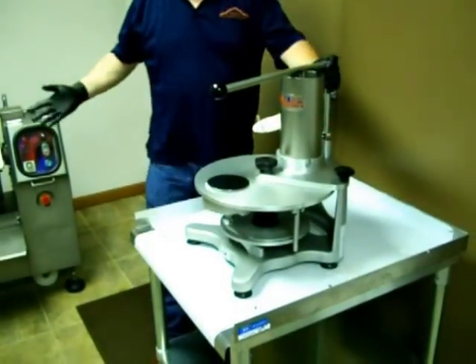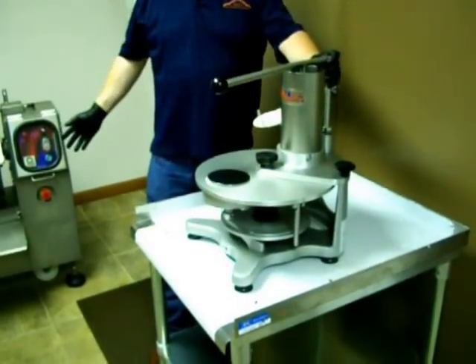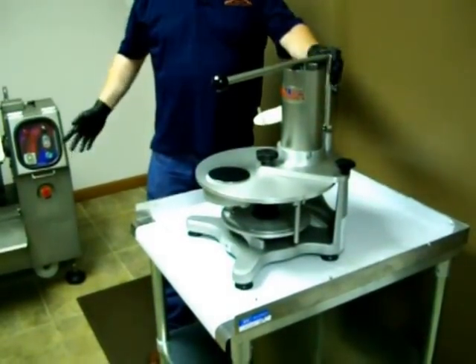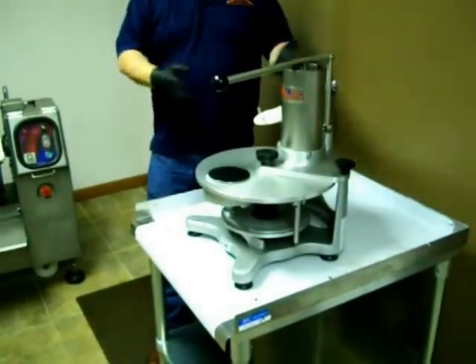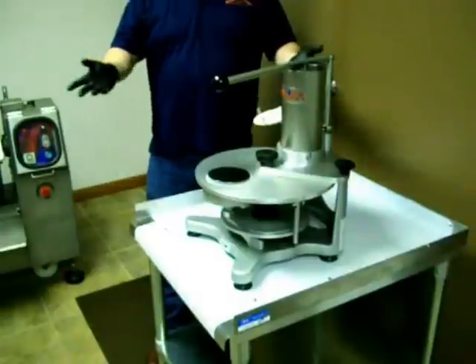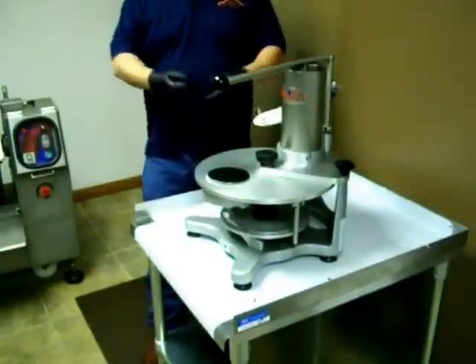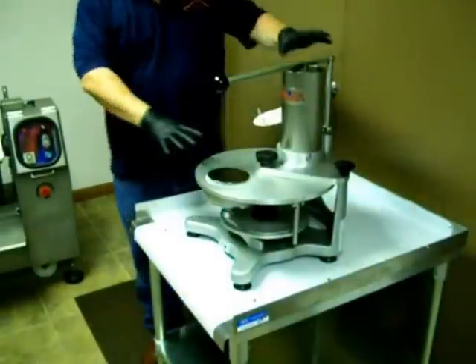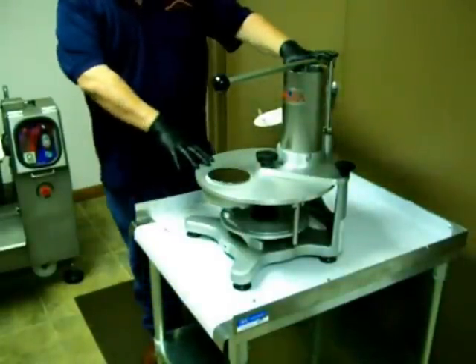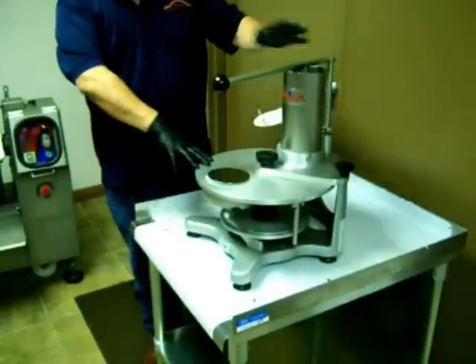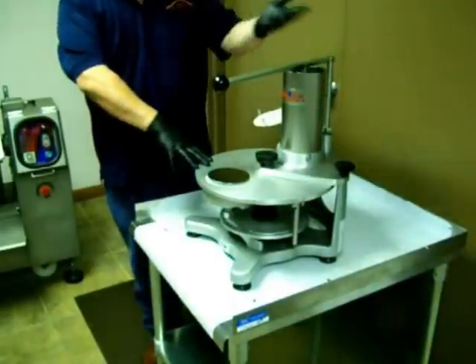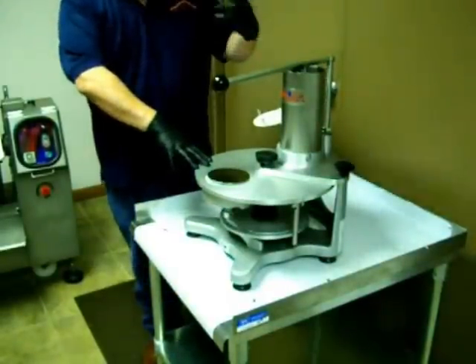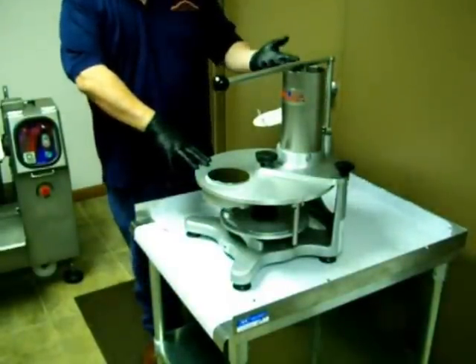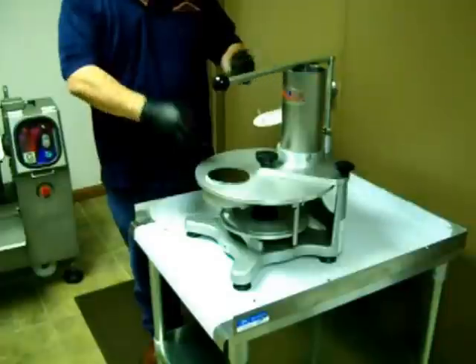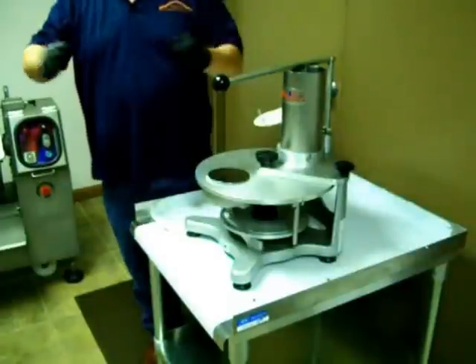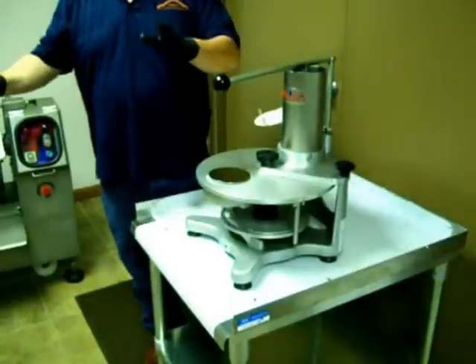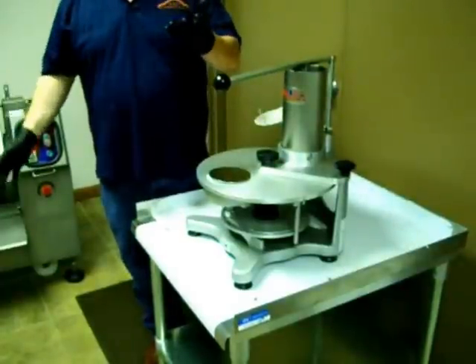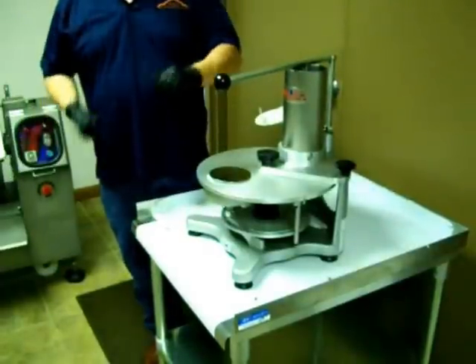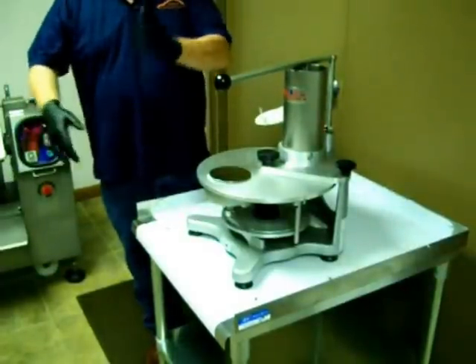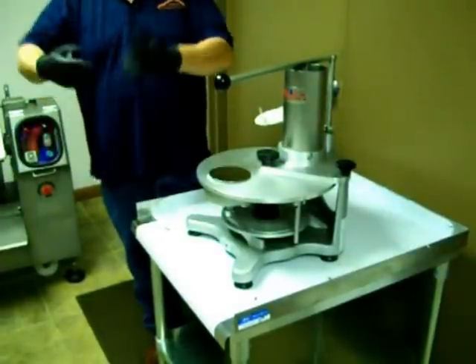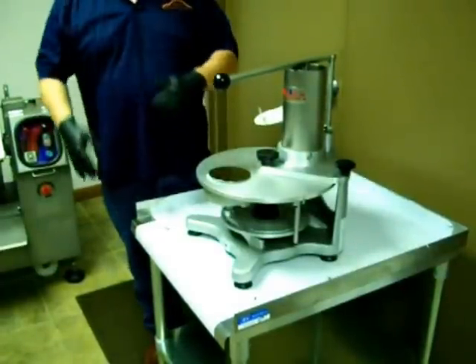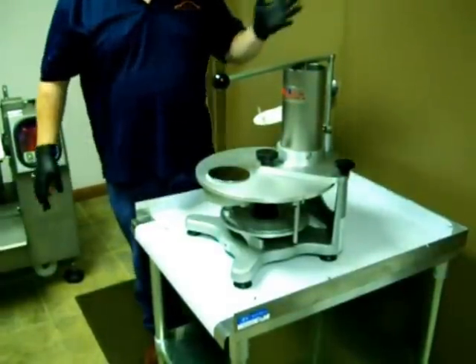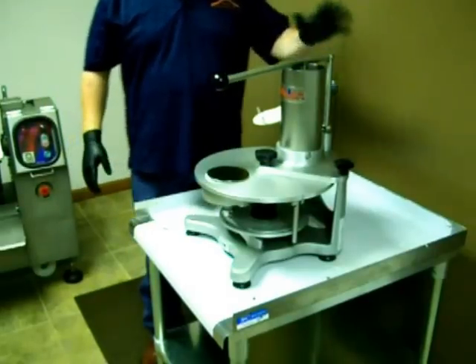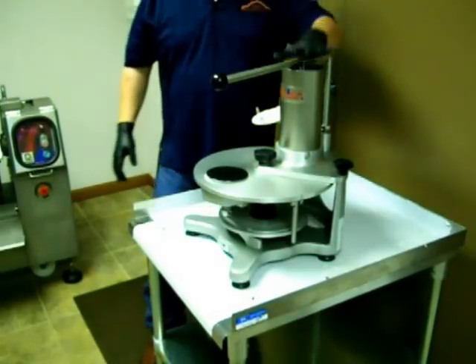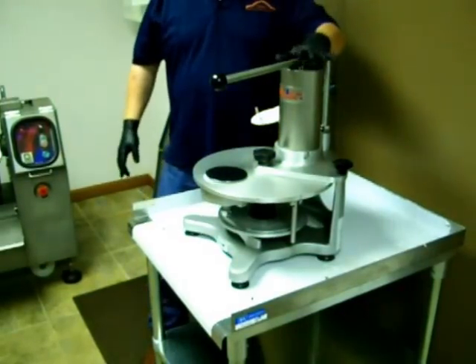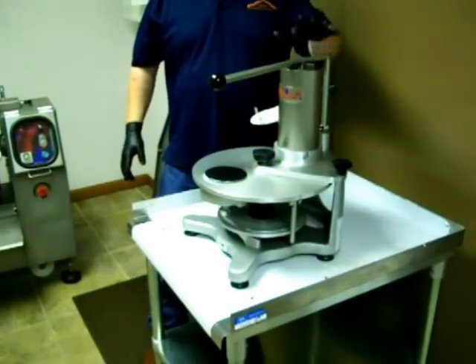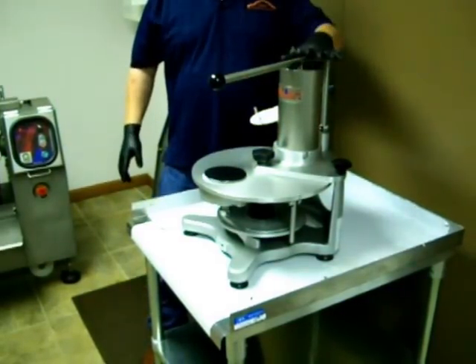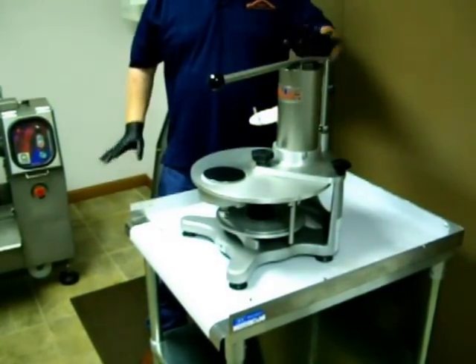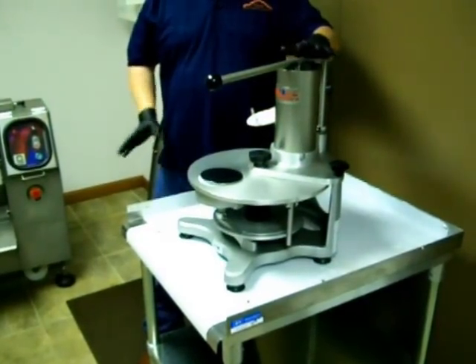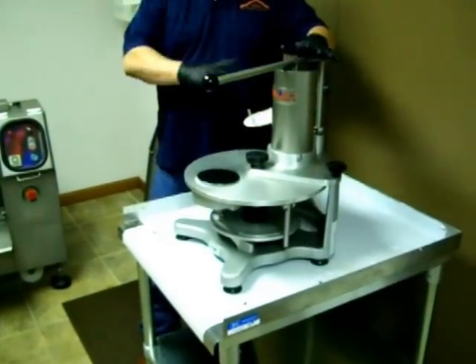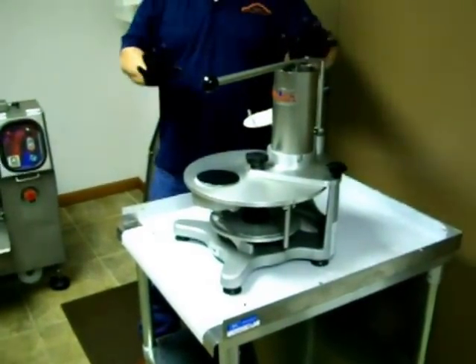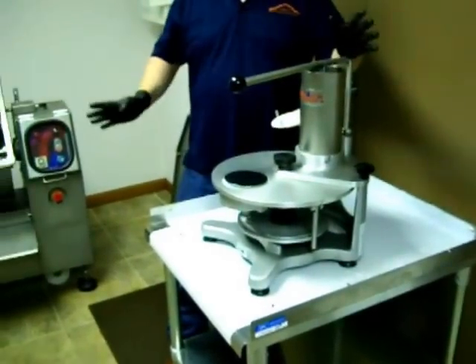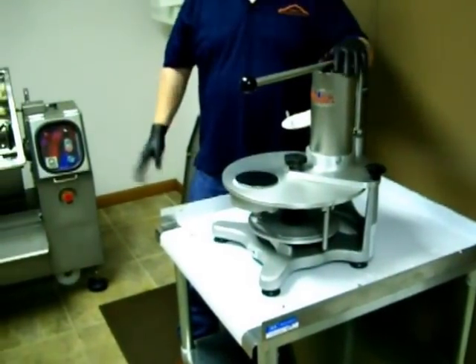And that's fully assembled. Same thing to clean it — you just take it down to the base like we did when we put it back together. Everything is washable; you can throw it in the sink. It literally takes about five or six minutes to clean the entire unit. Very, very simple to clean.